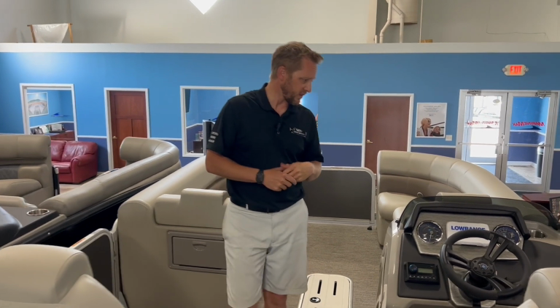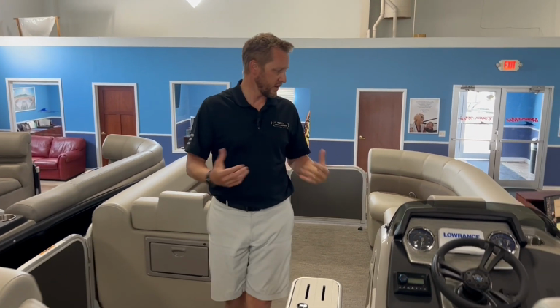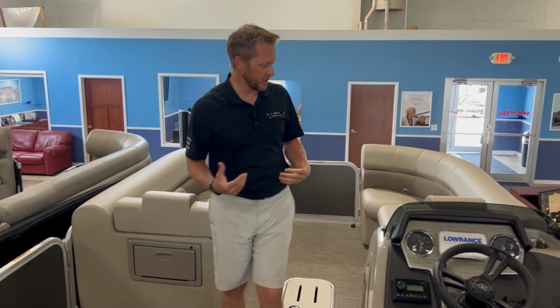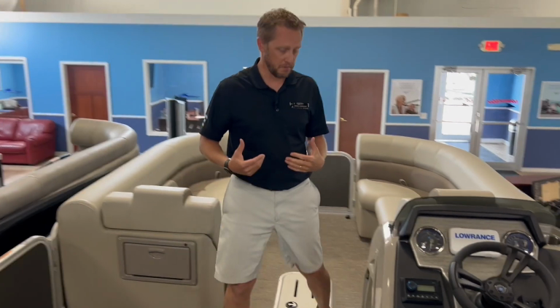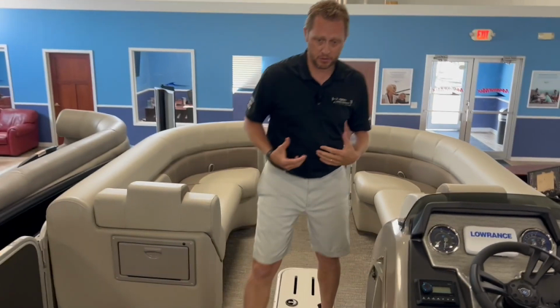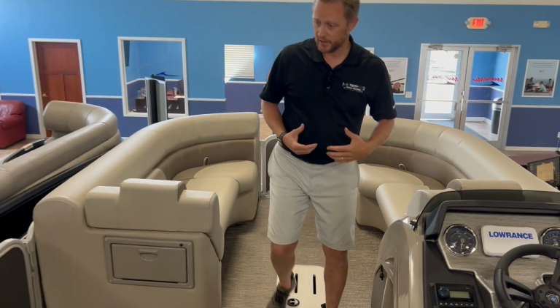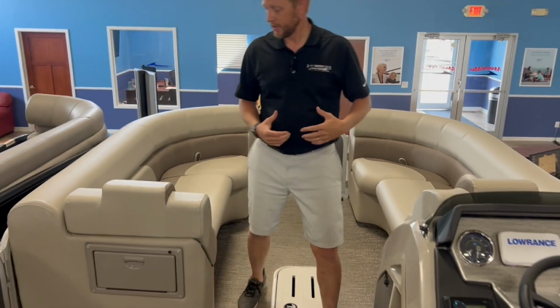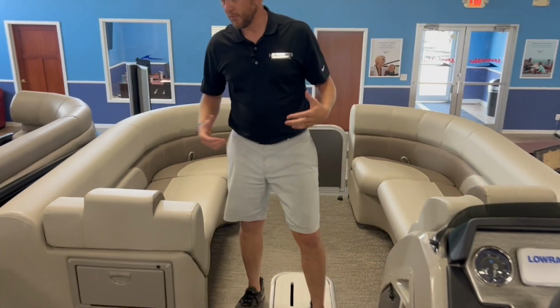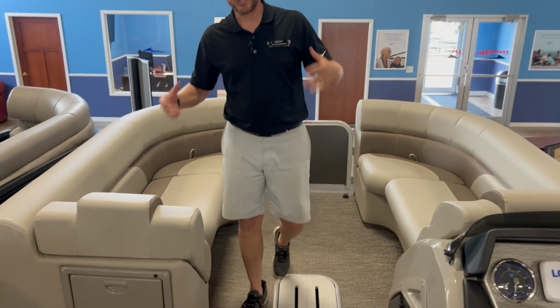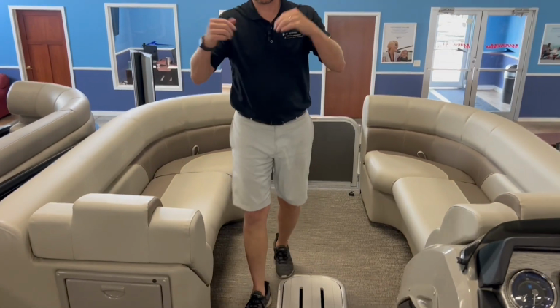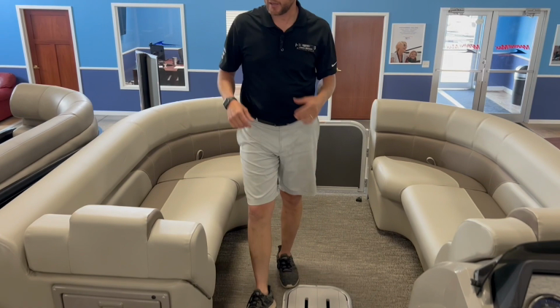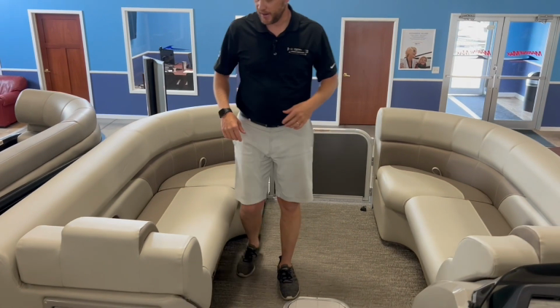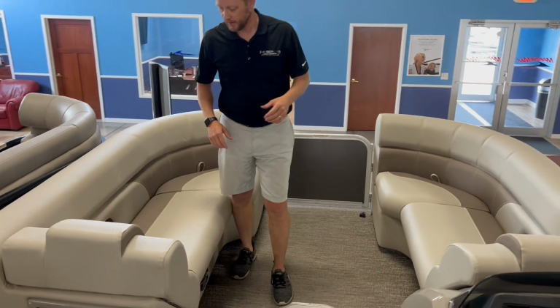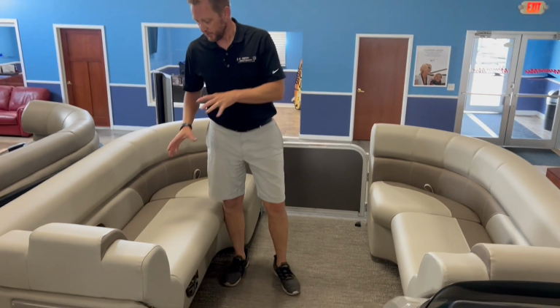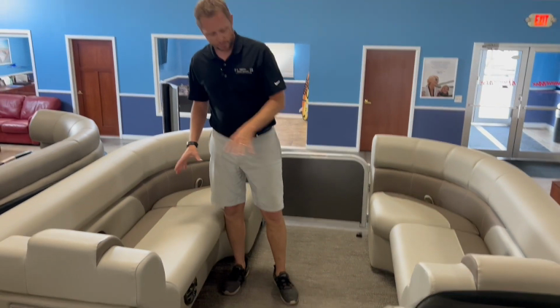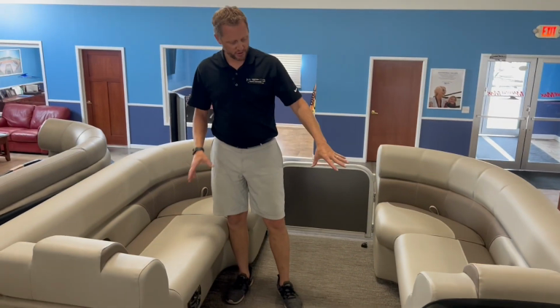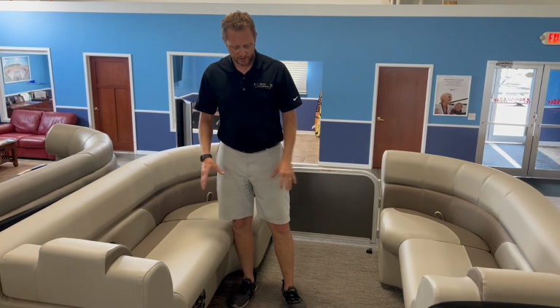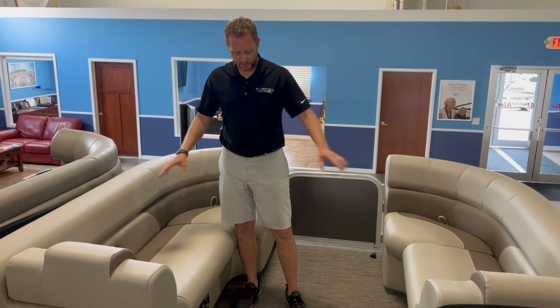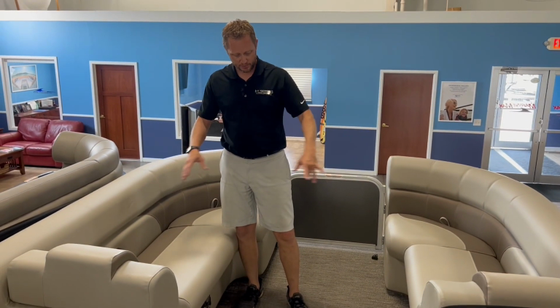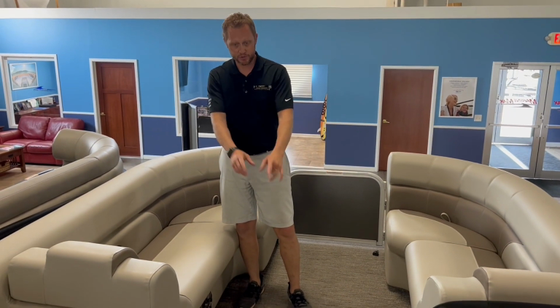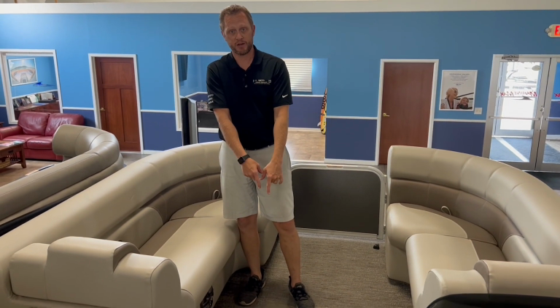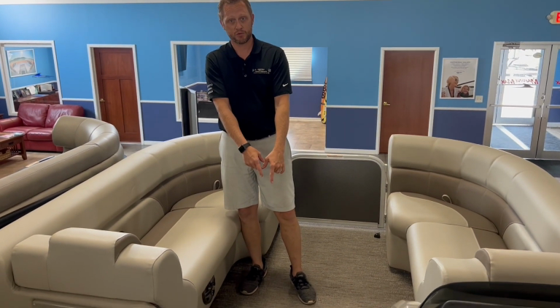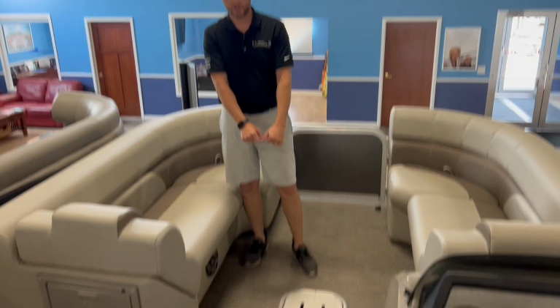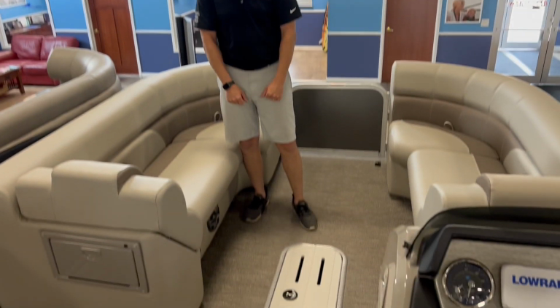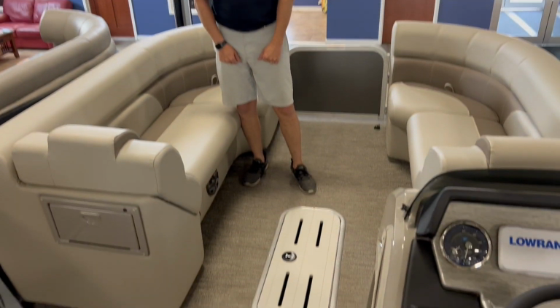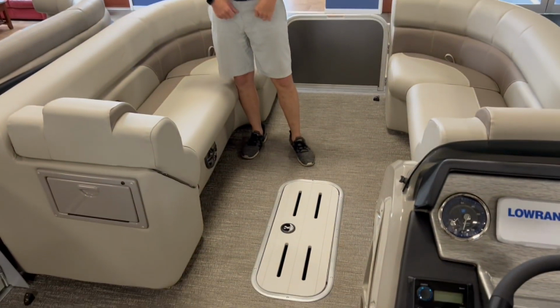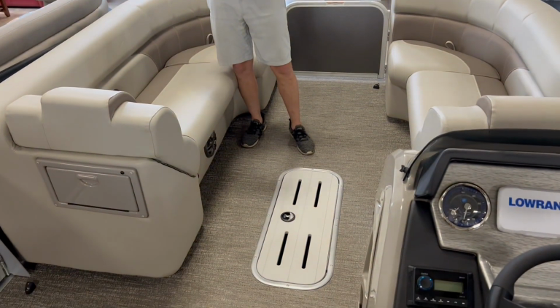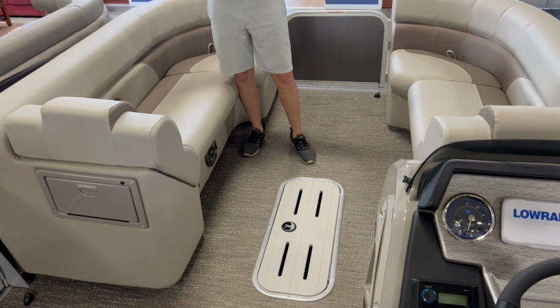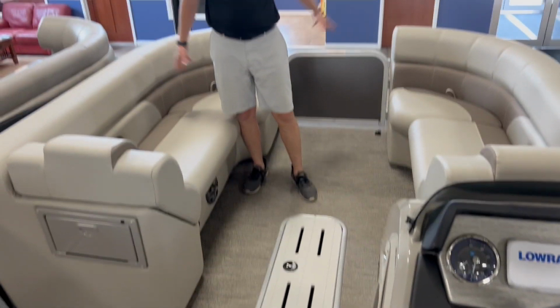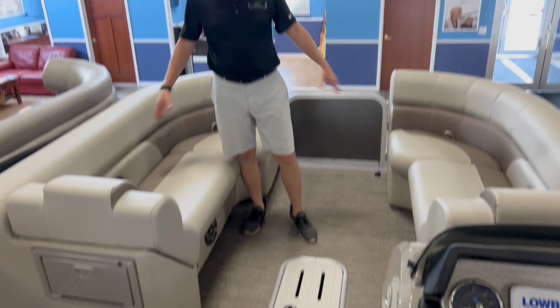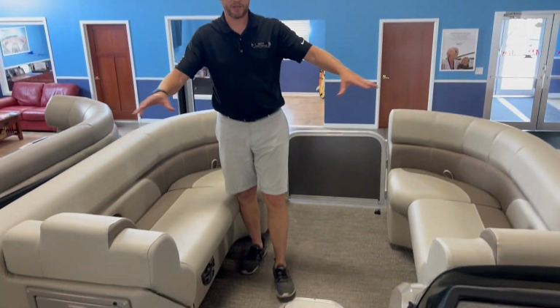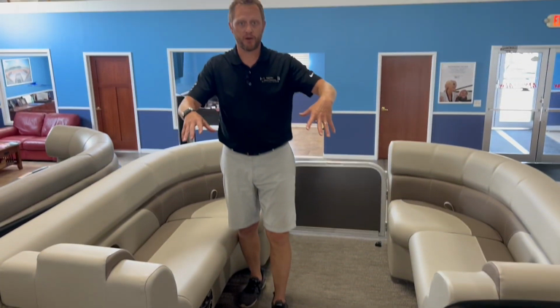As we come to the bow, again, more seating — just like in the back, we've got storage underneath here. We've got cup holders, storage in the floor, and then just massive seating in the front.